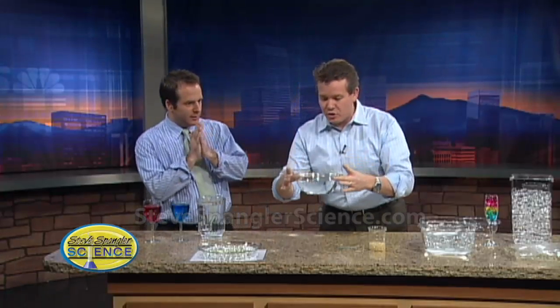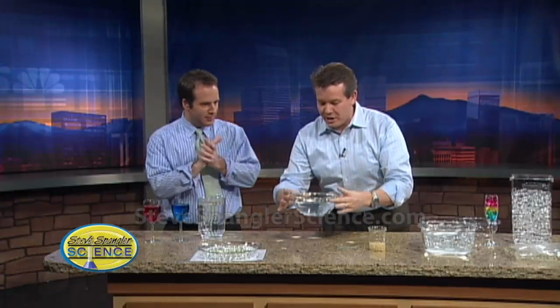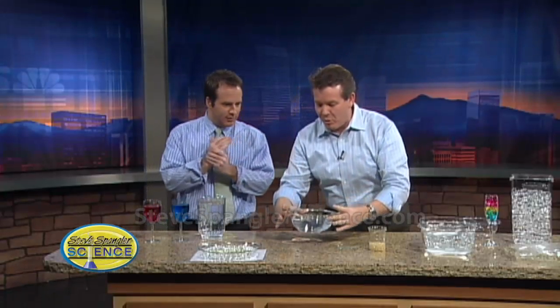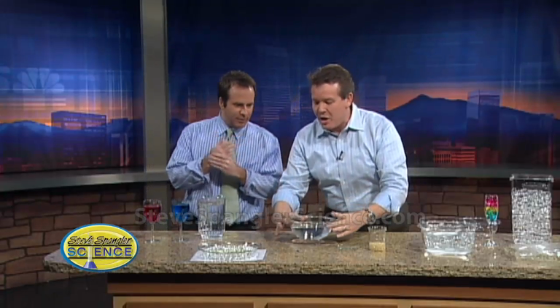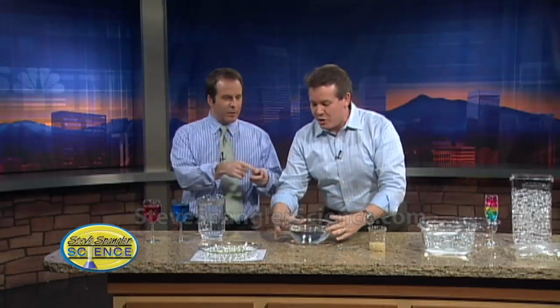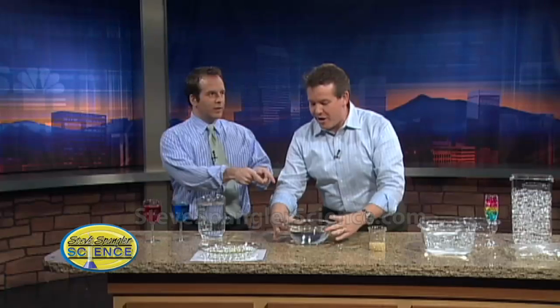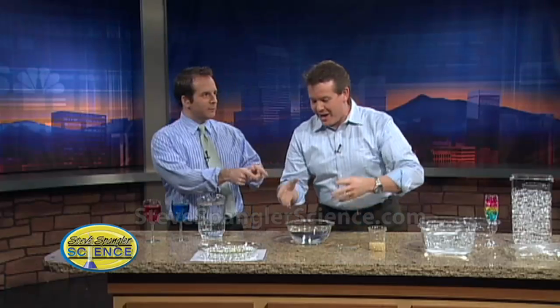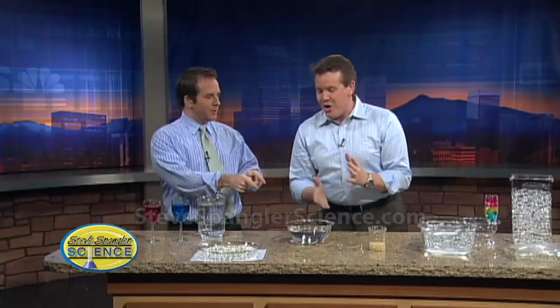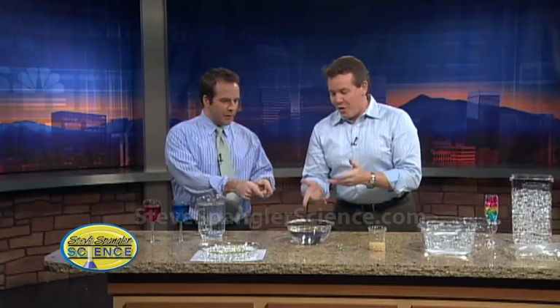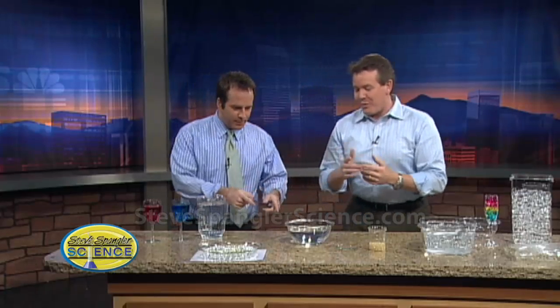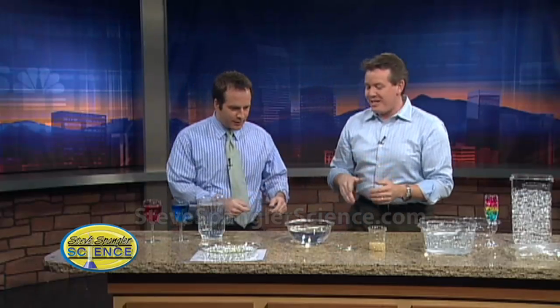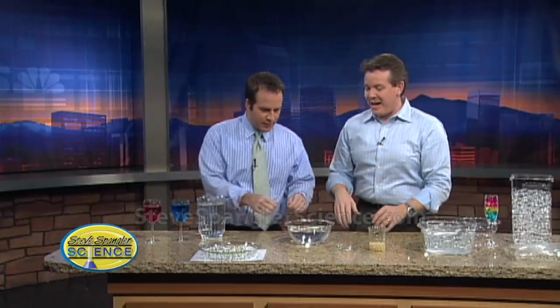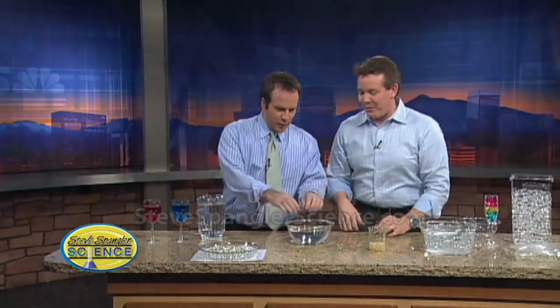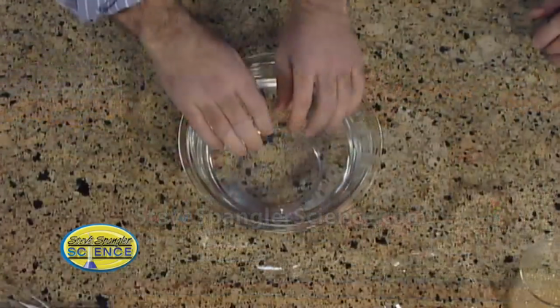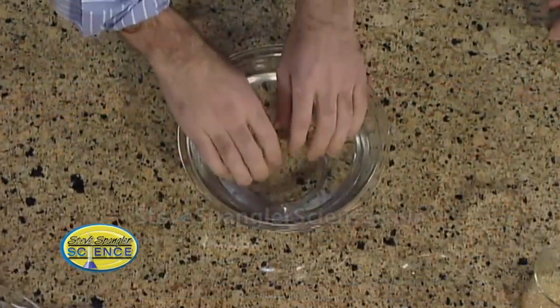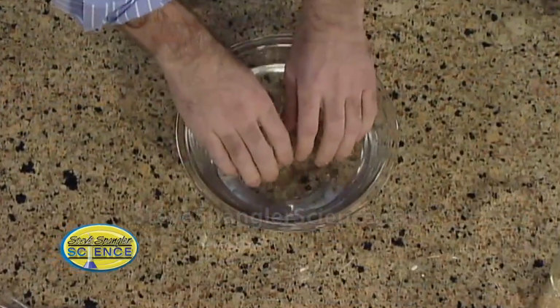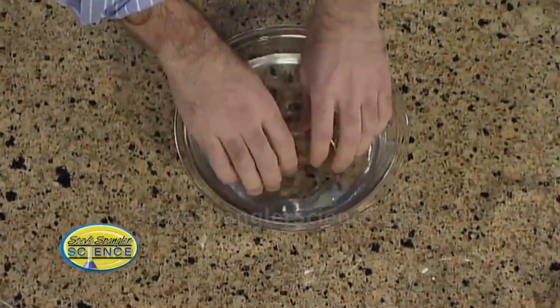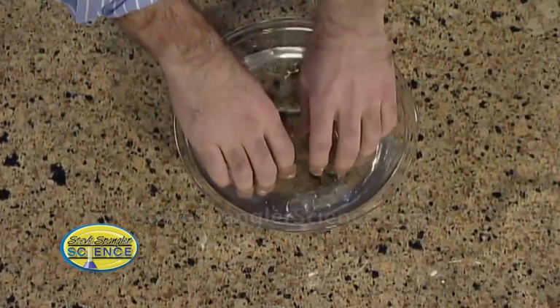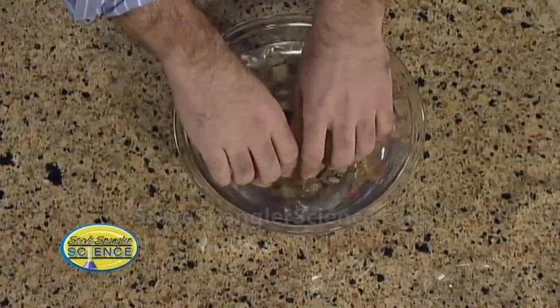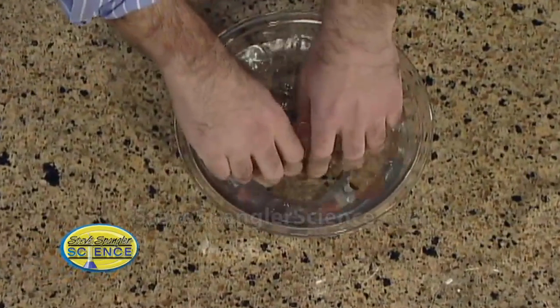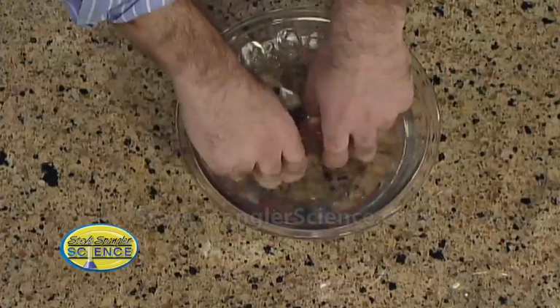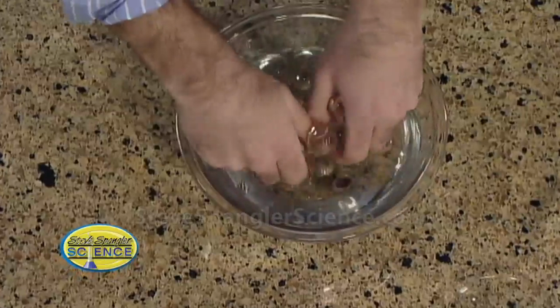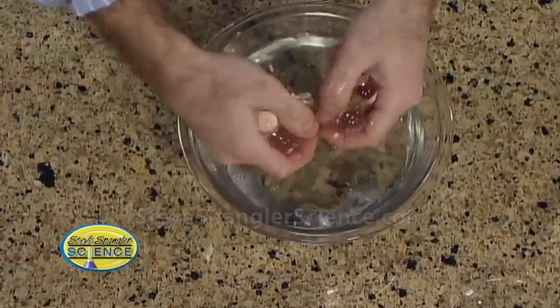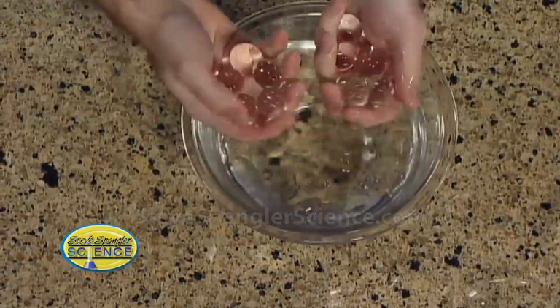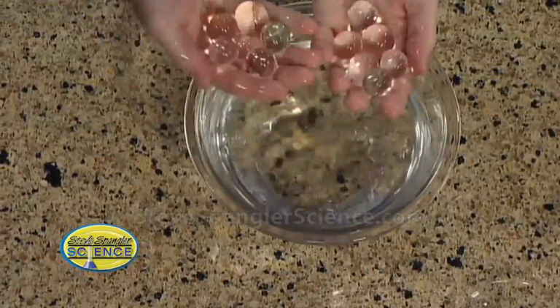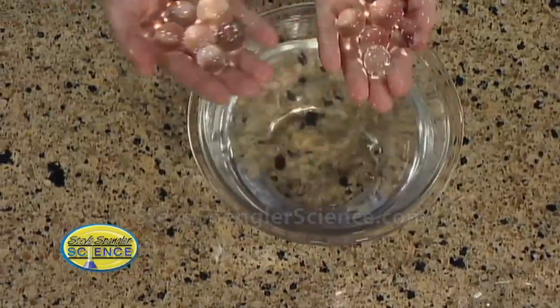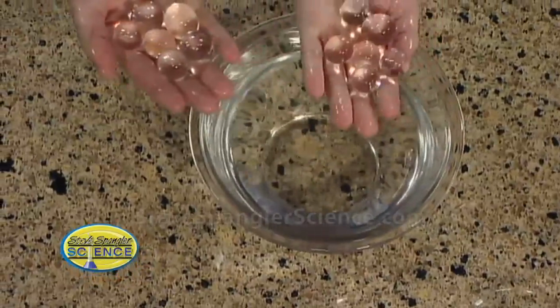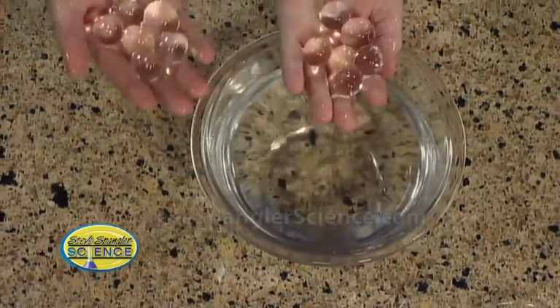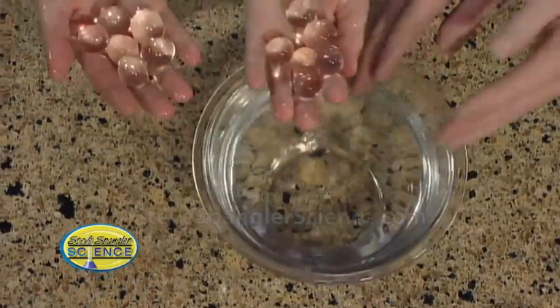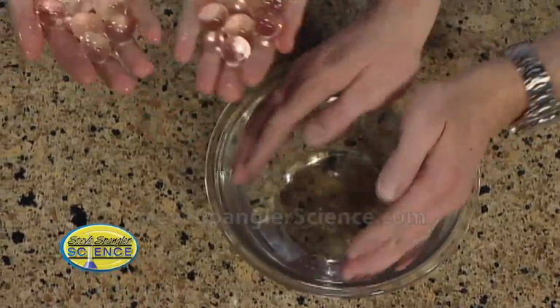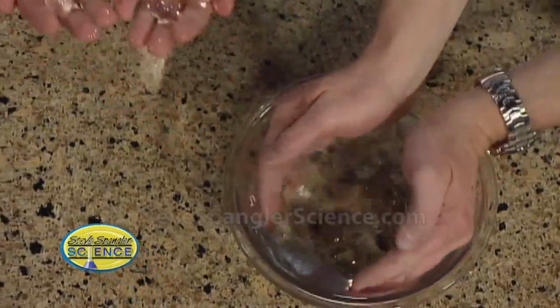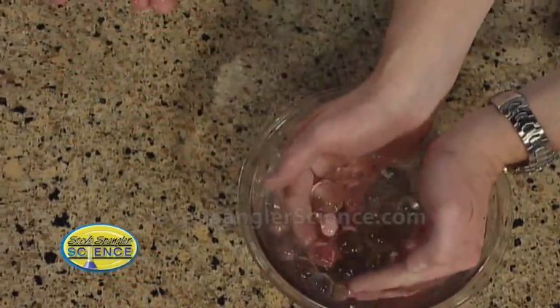So it looks just like a bowl of water. That better be water. This is a family show. Go ahead and reach in and pull that out. Right in there? Go ahead and pull that out. Whoa! That was amazing. What is this? Look at that. Like grapes. Look at this.